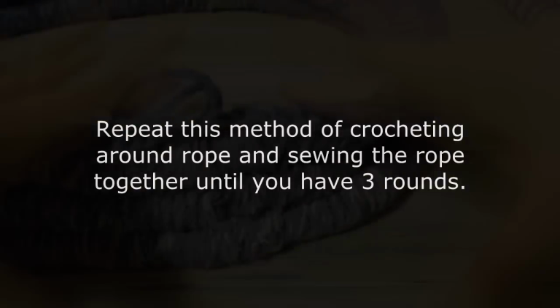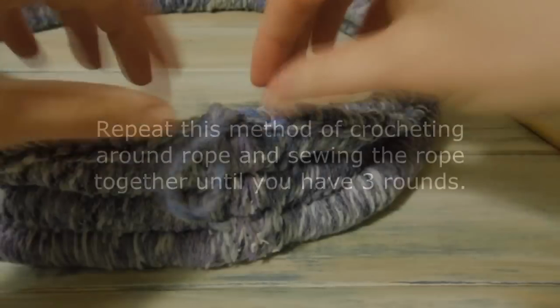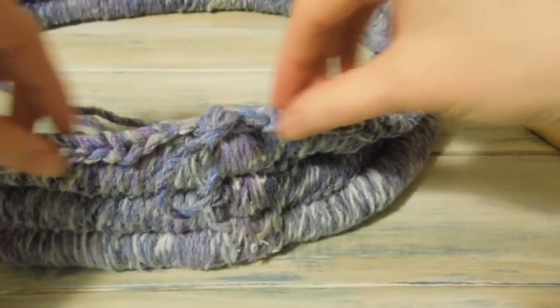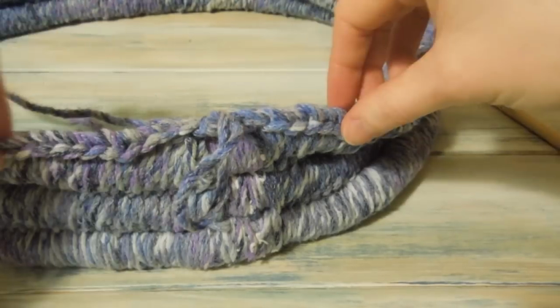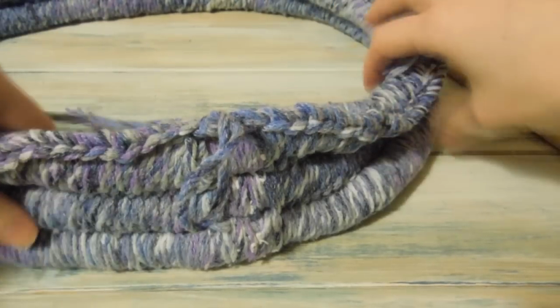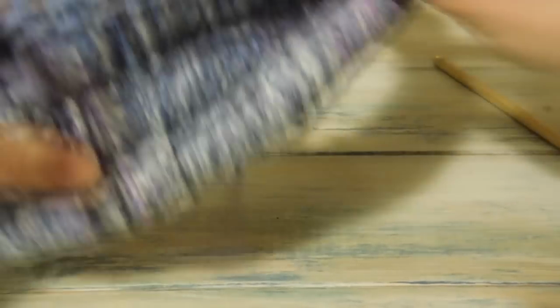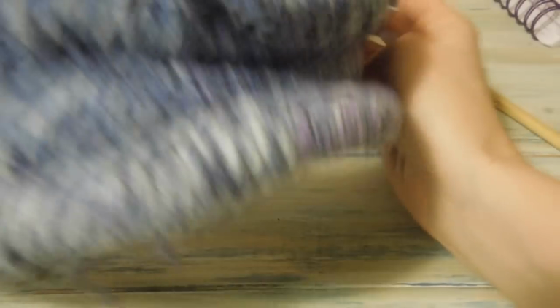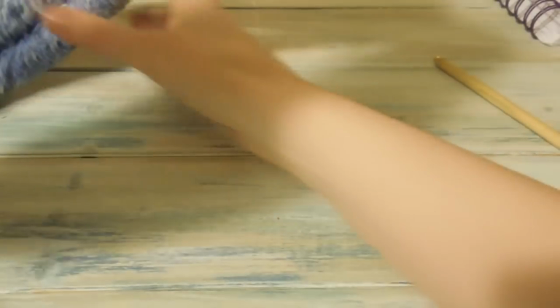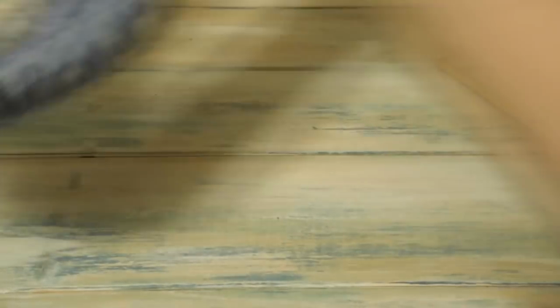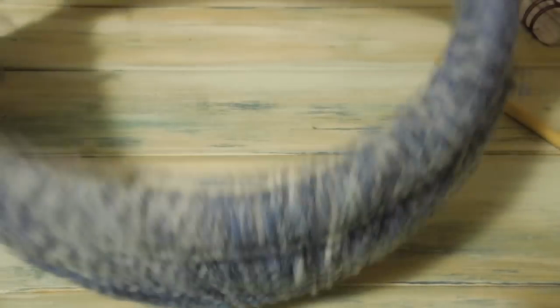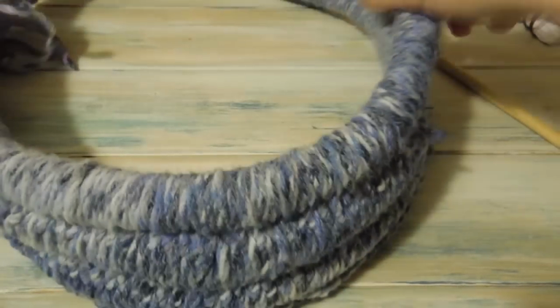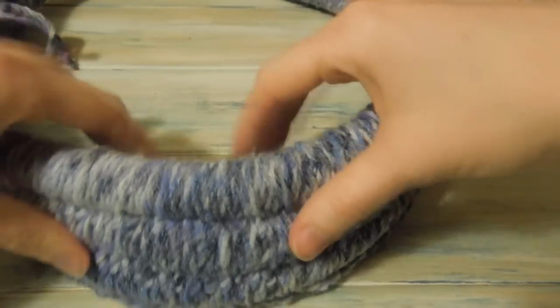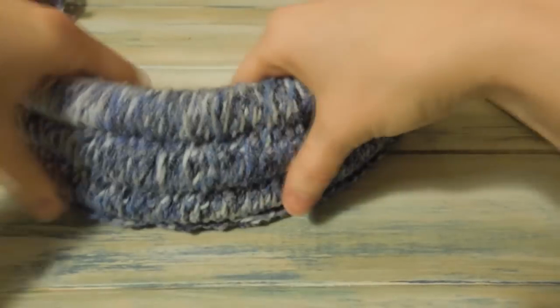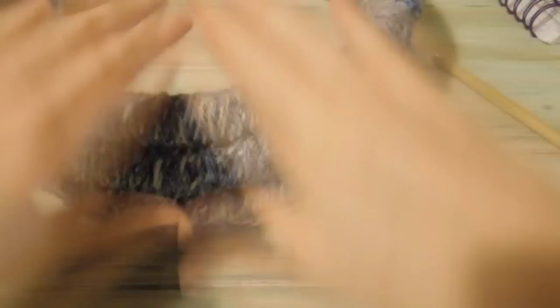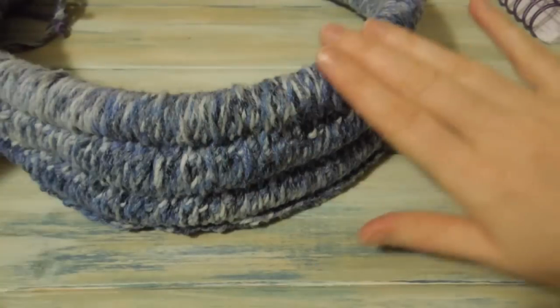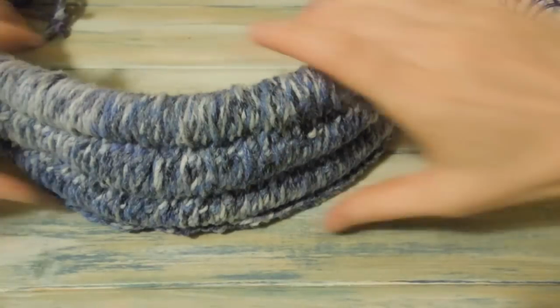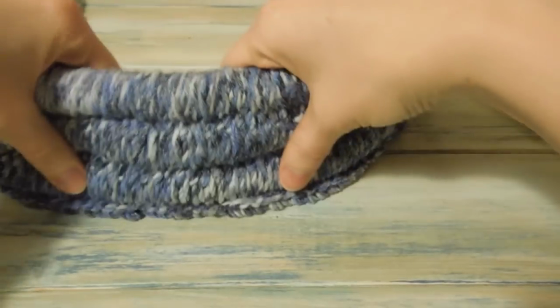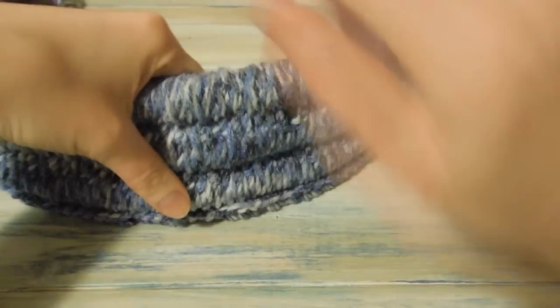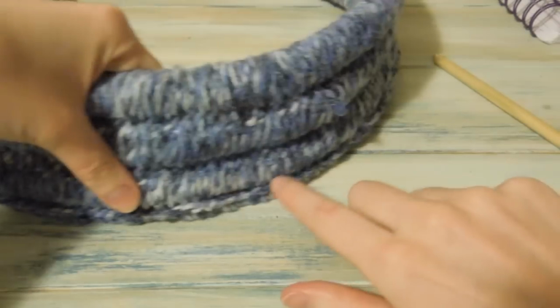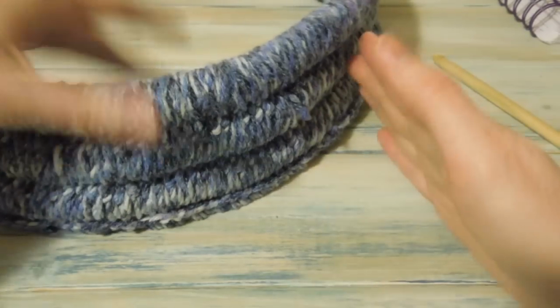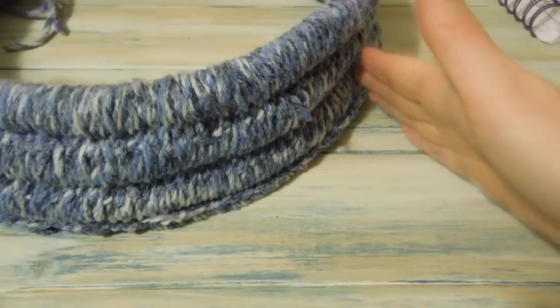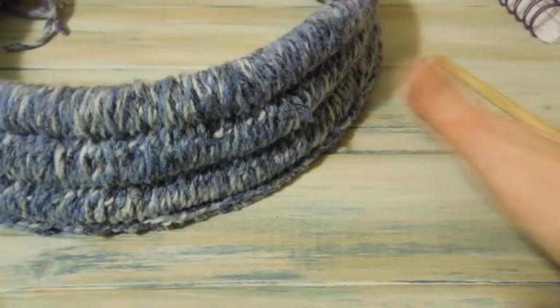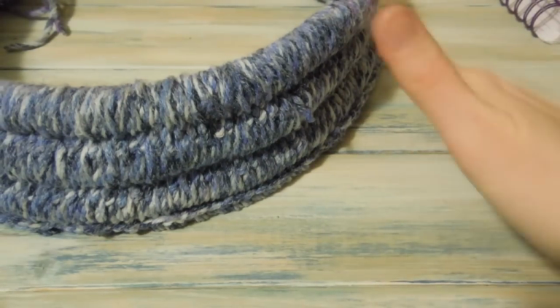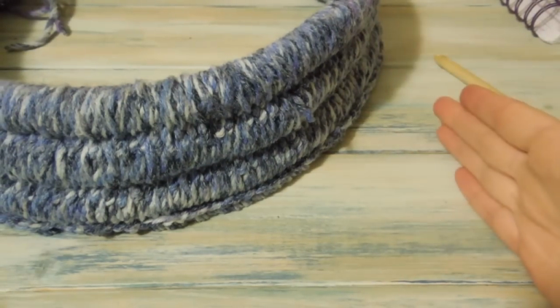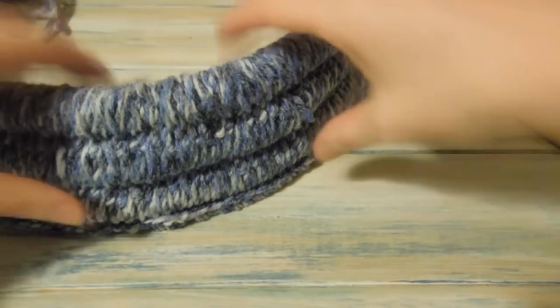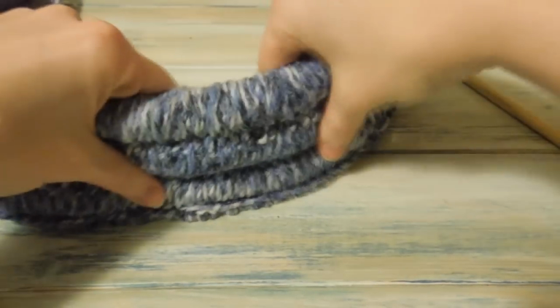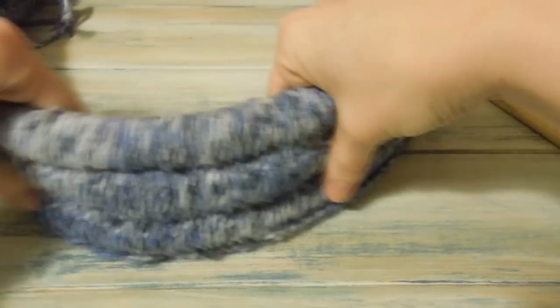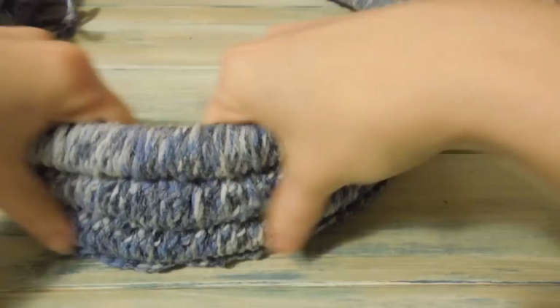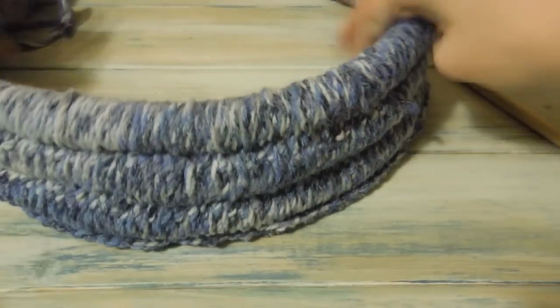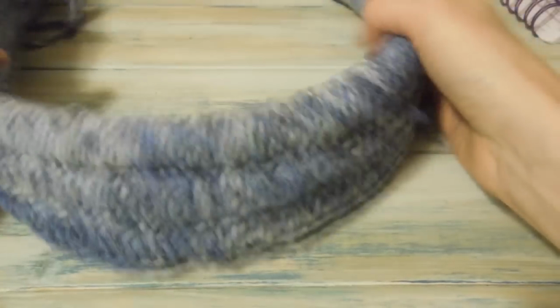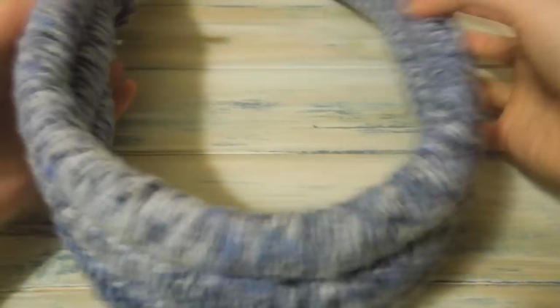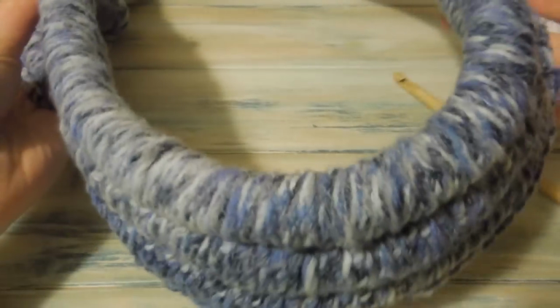Working into these stitches — actually turn this upside down. This is going to be the top of our cowl. Now we're going to start working on the shoulder parts. We've finished using our rope.